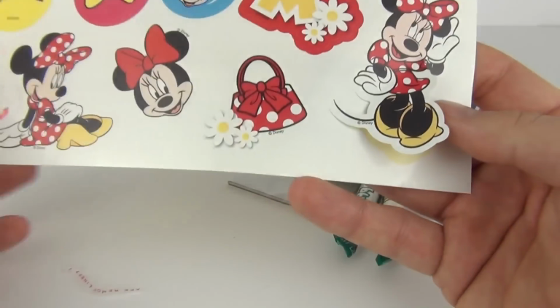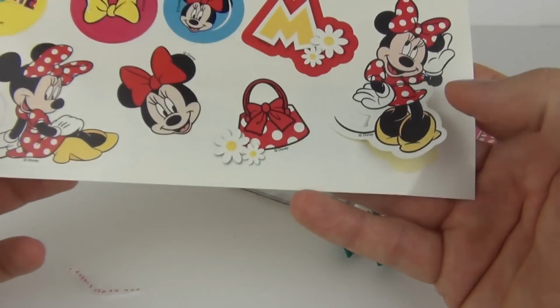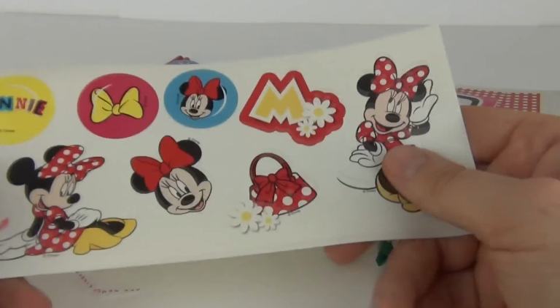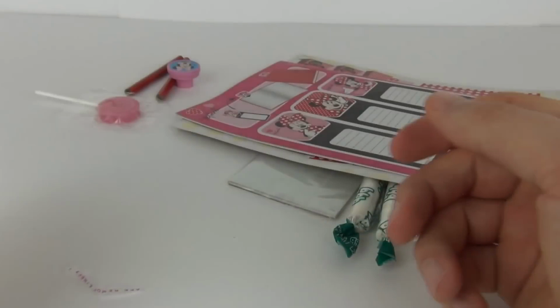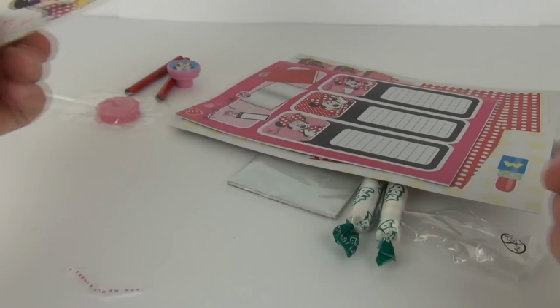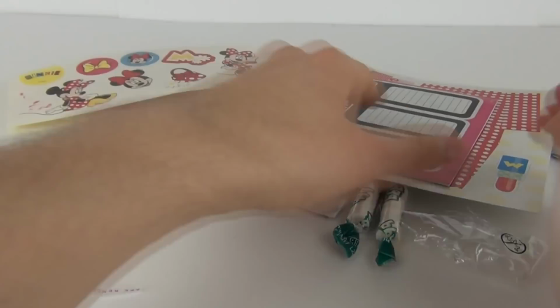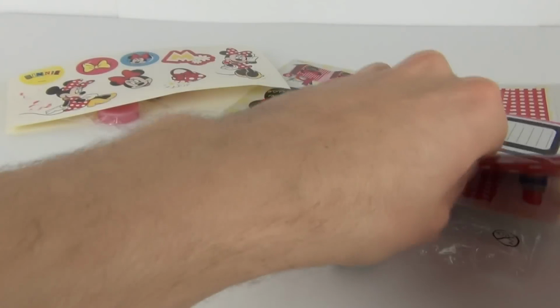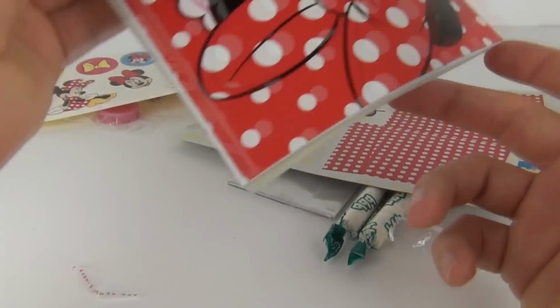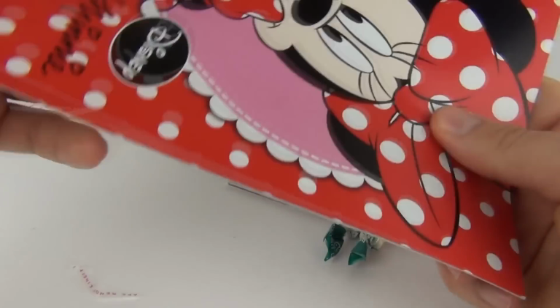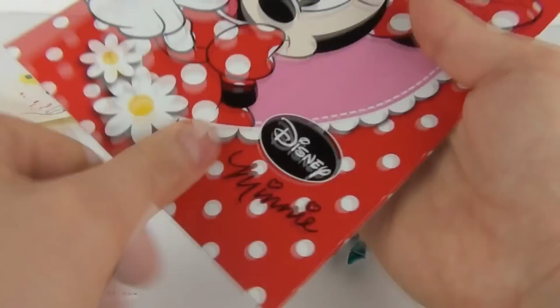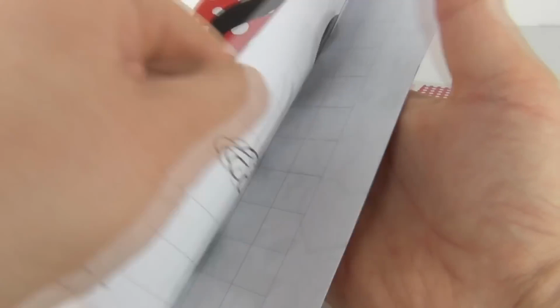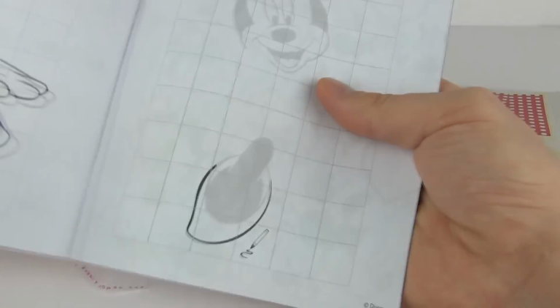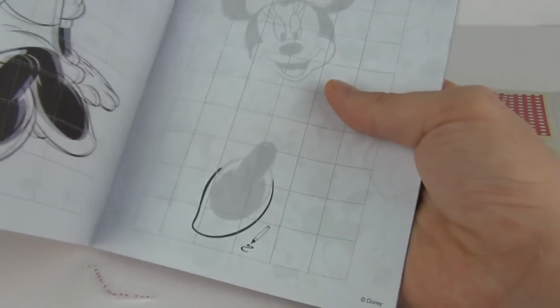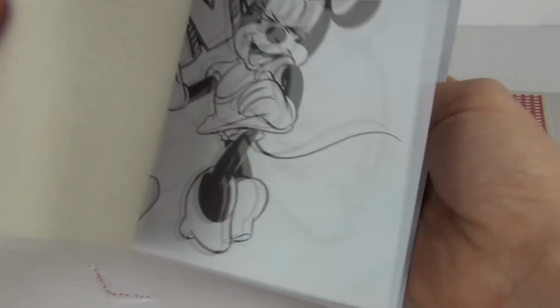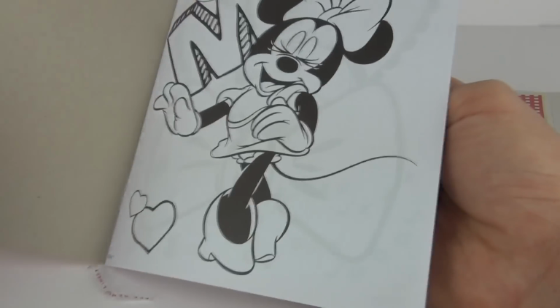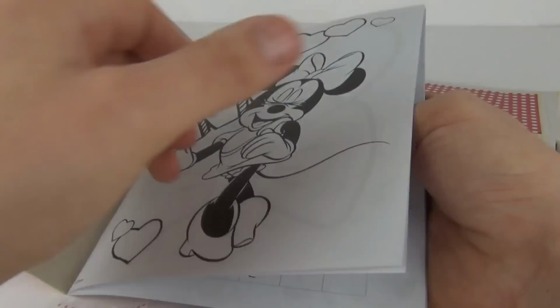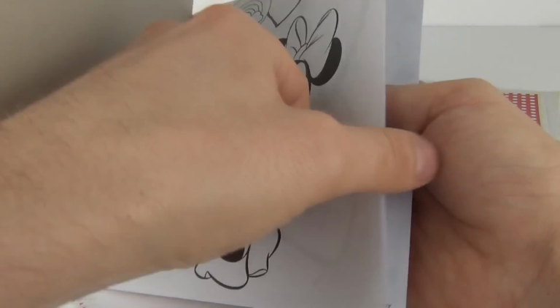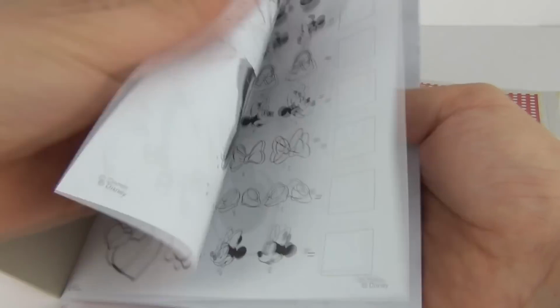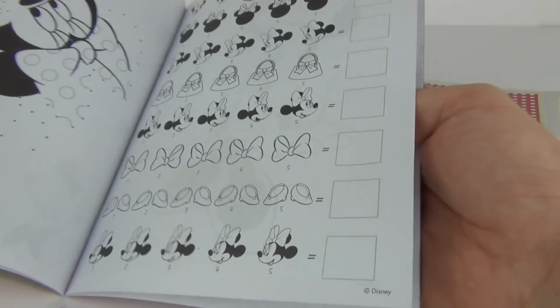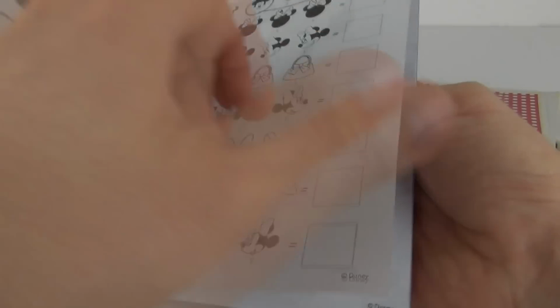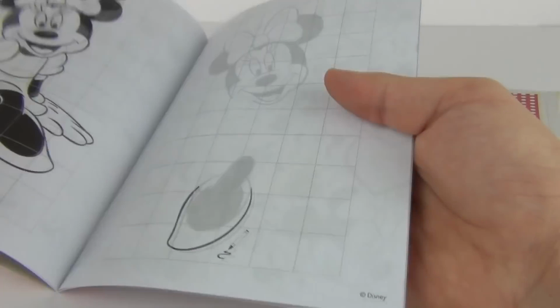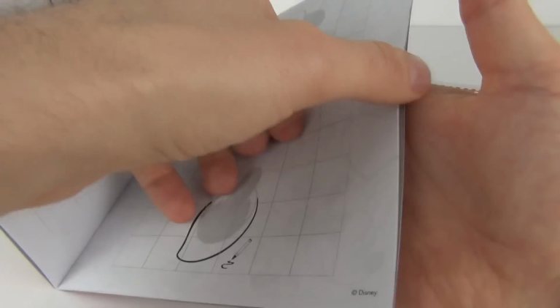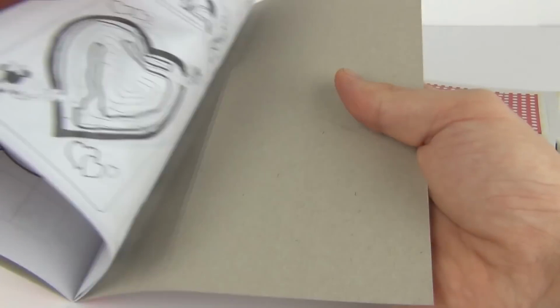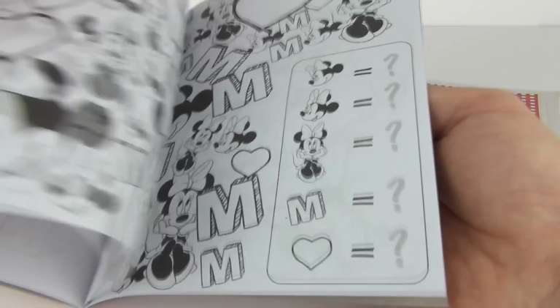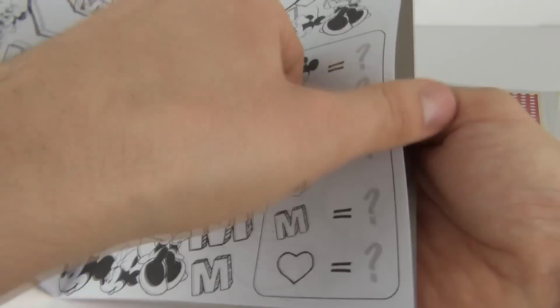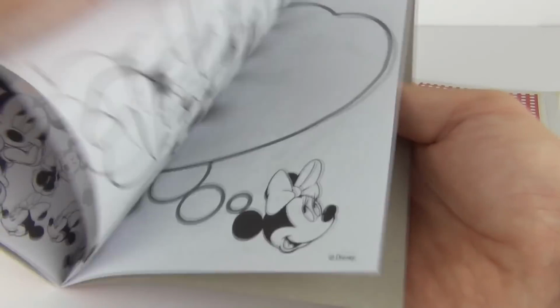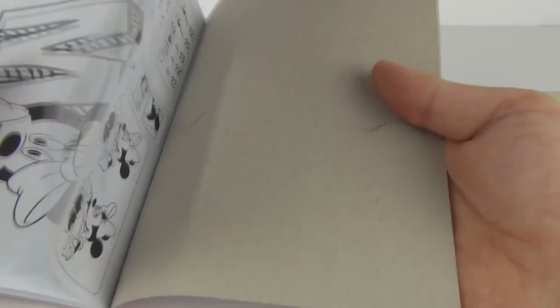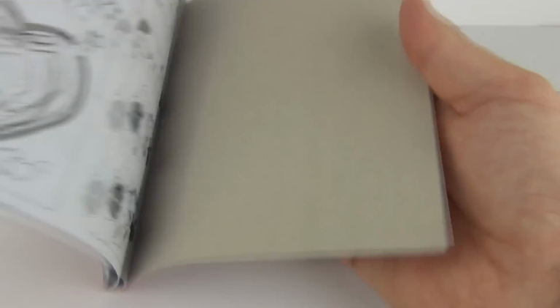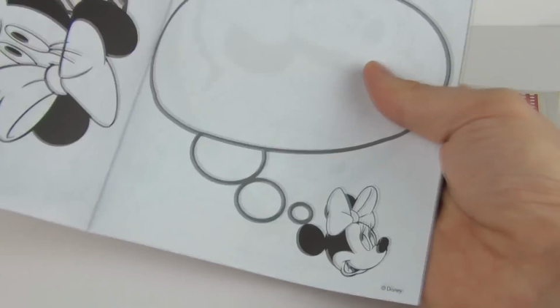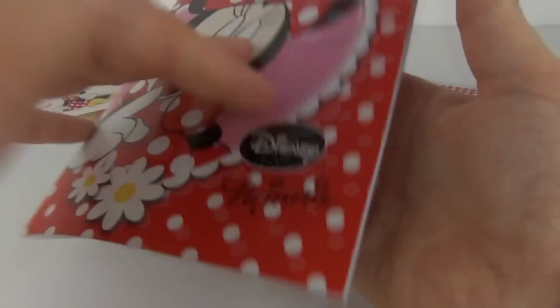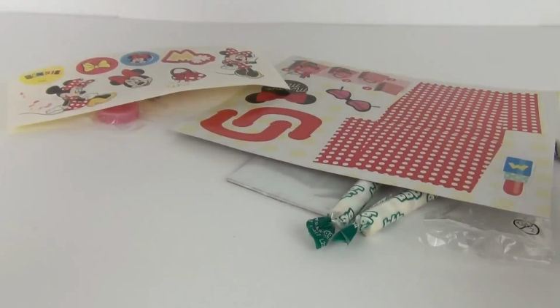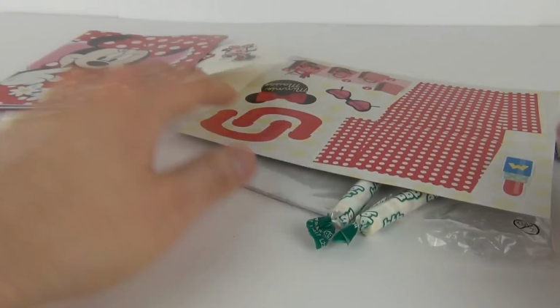You can just peel those off and put them wherever you want to. We also get included this colouring book with pictures of Minnie Mouse in there — some pretty cool pictures that you can colour in.